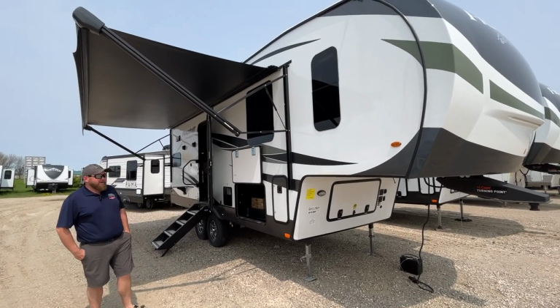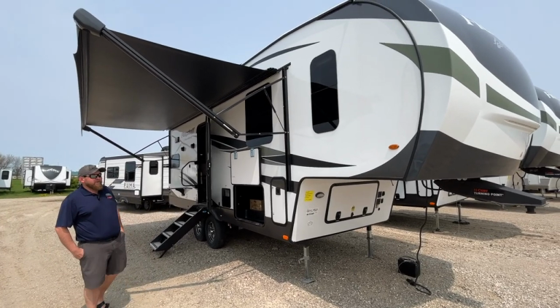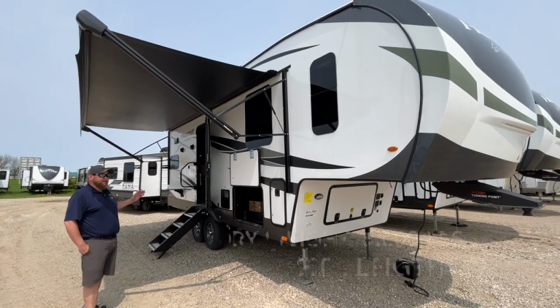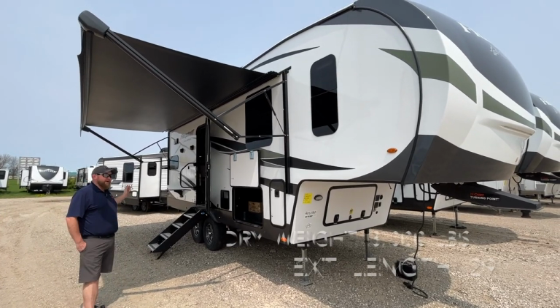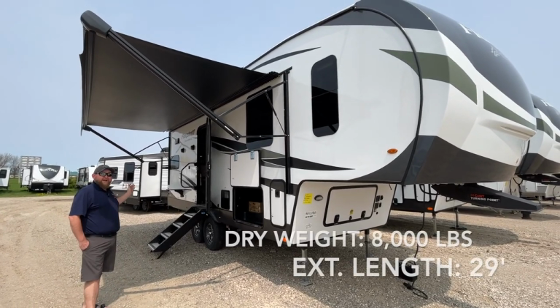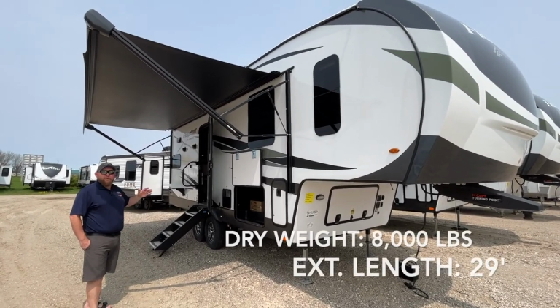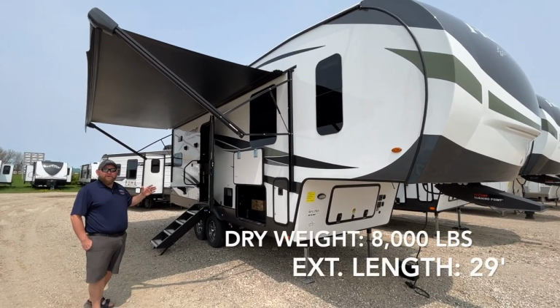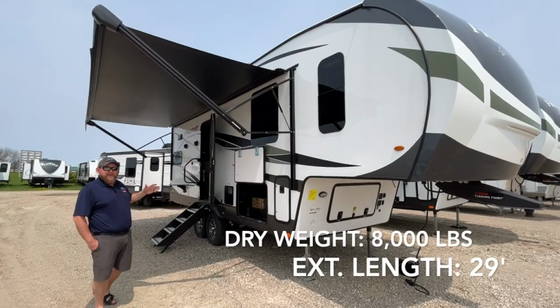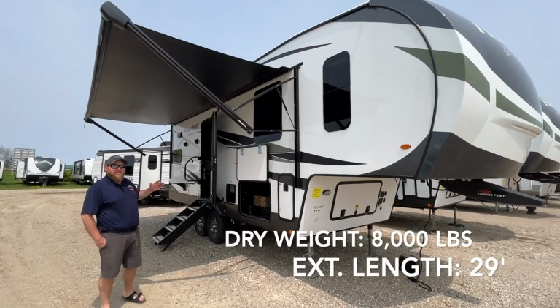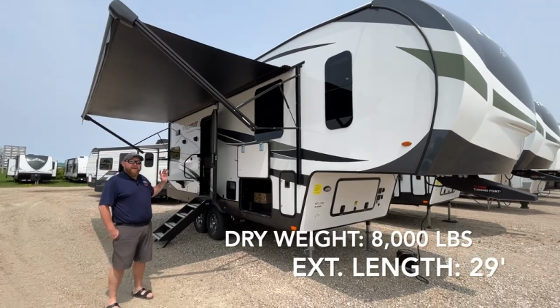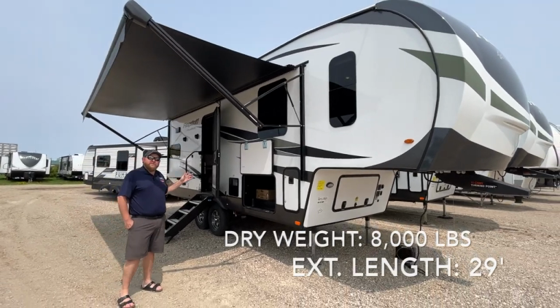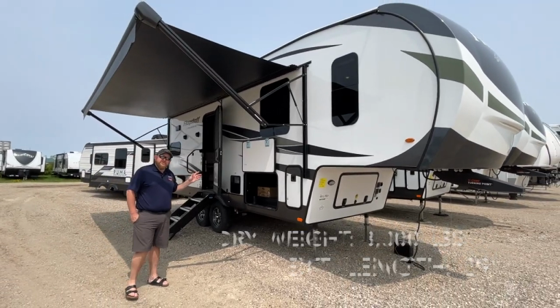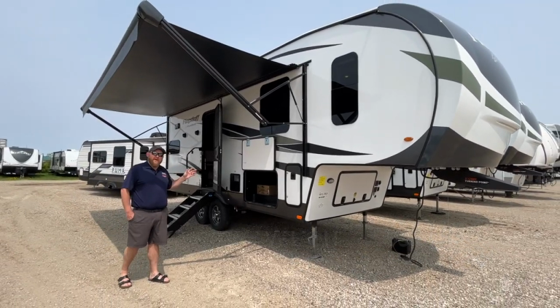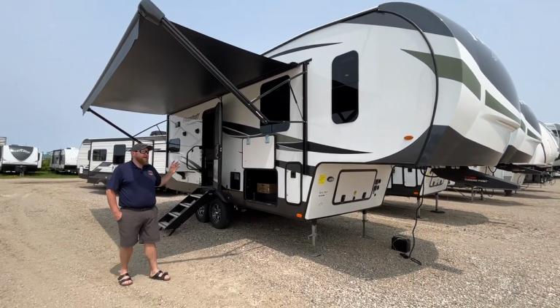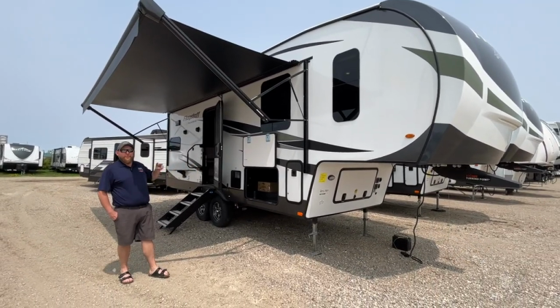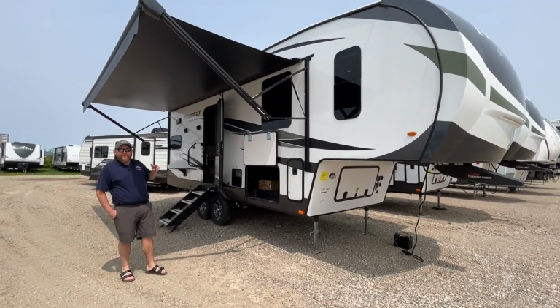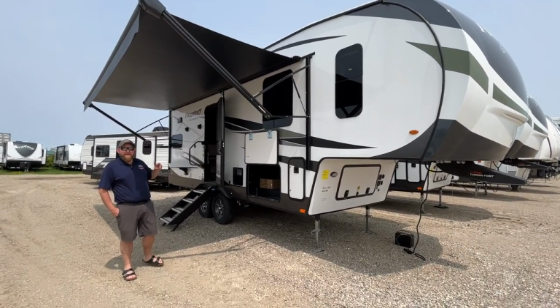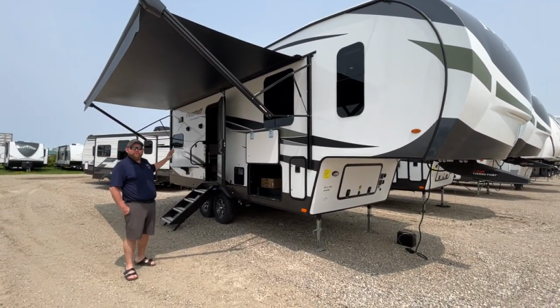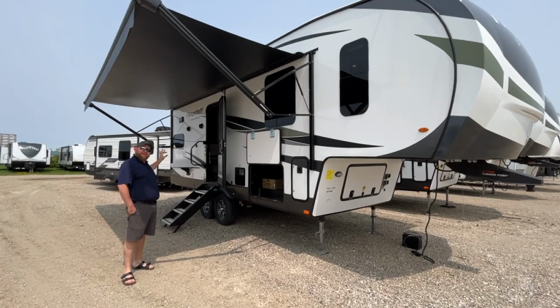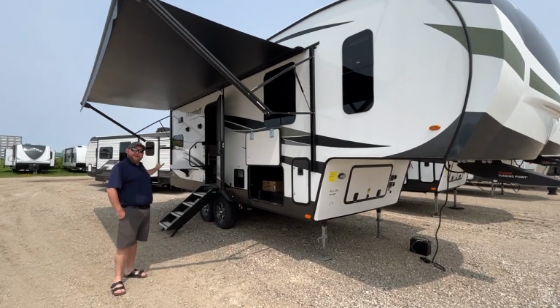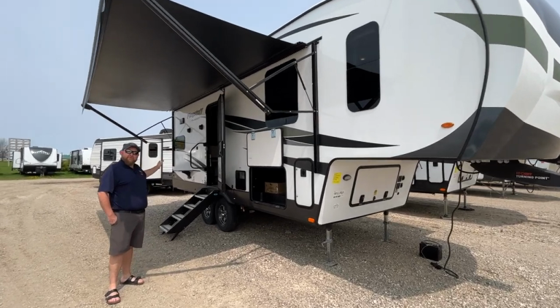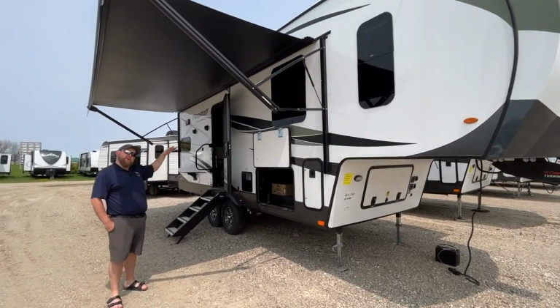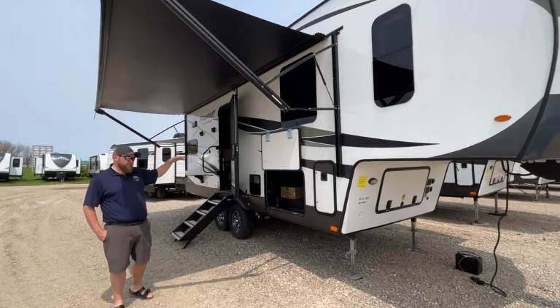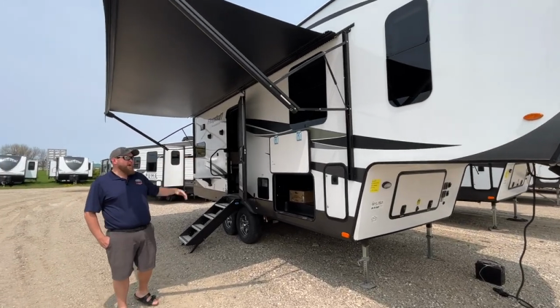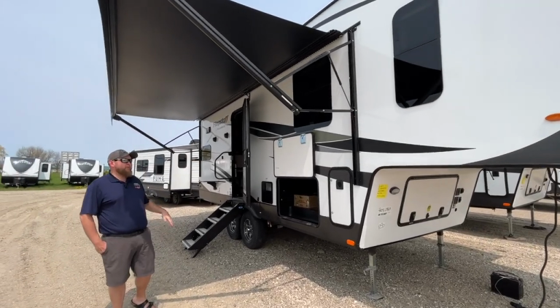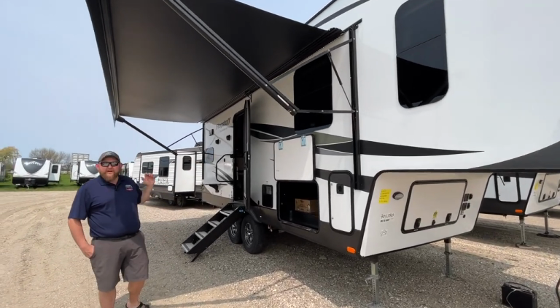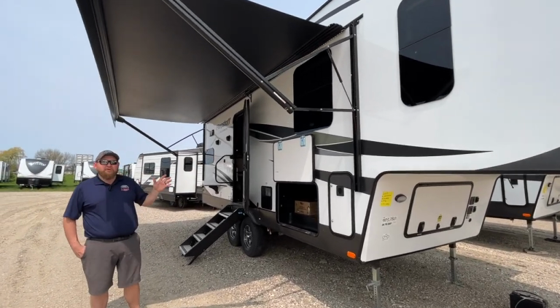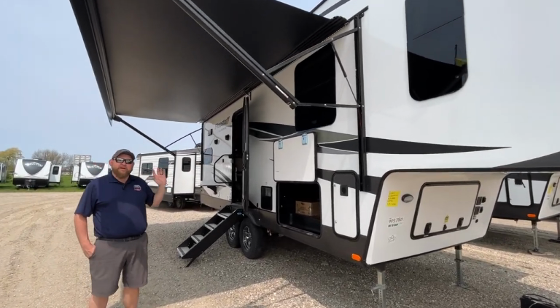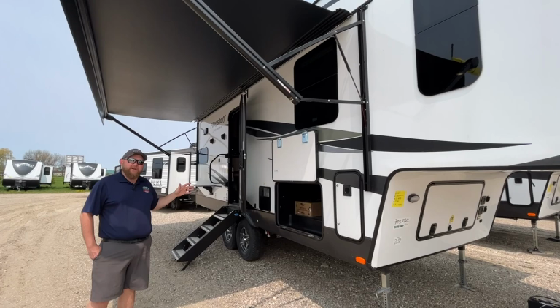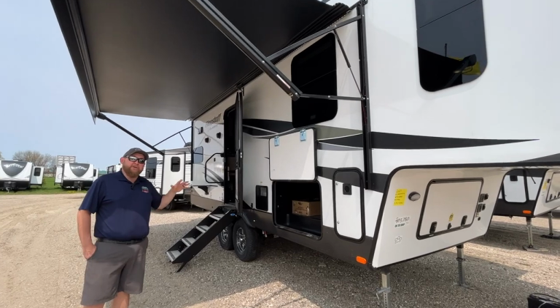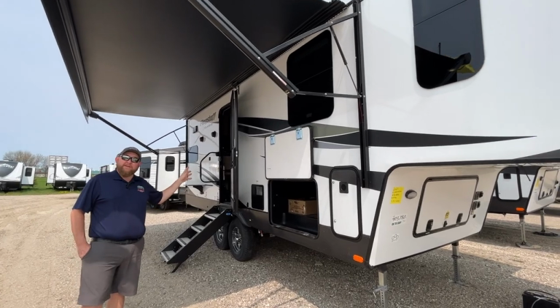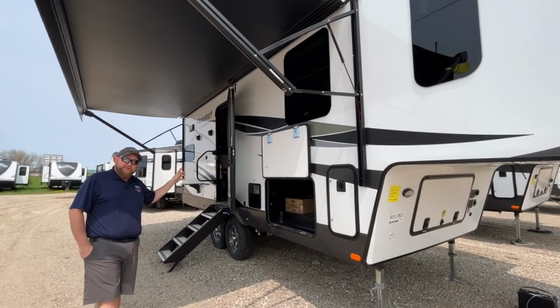This one is about 29 feet overall exterior length. It's 8,000 pounds dry weight. It has two power slides on it with a rear kitchen slash living room and front bedroom. We're going to give you a nice walk around and check out all the exterior and interior features.